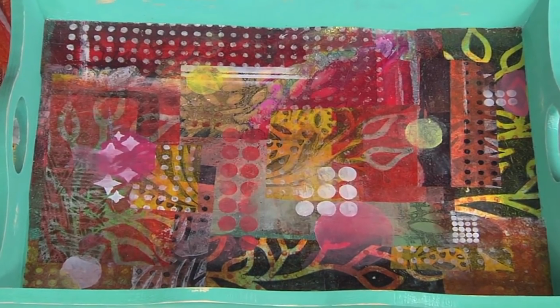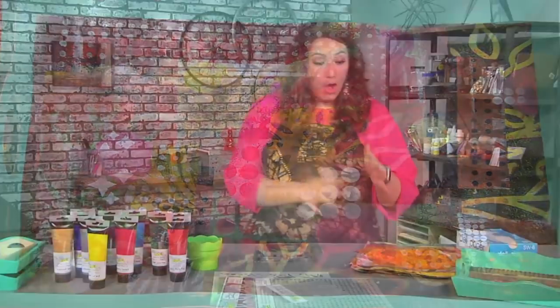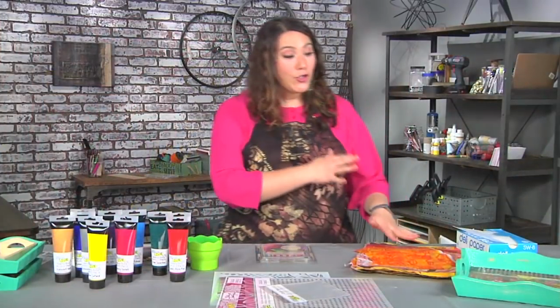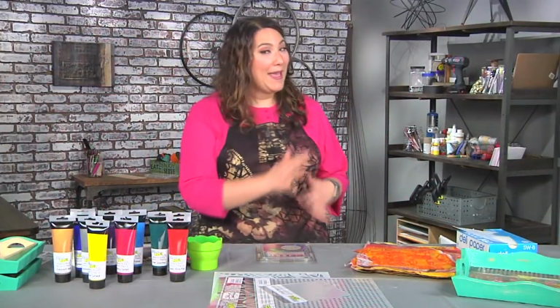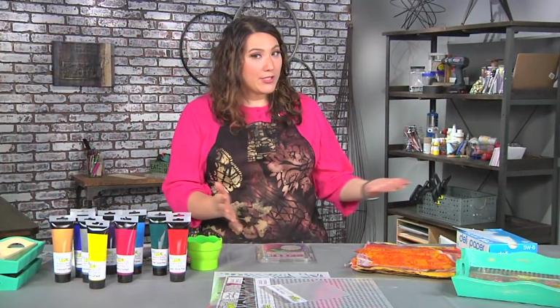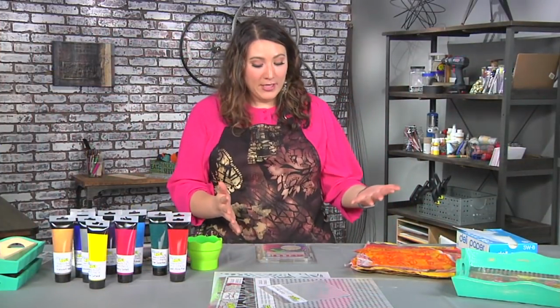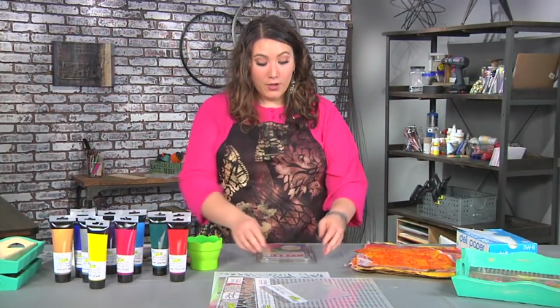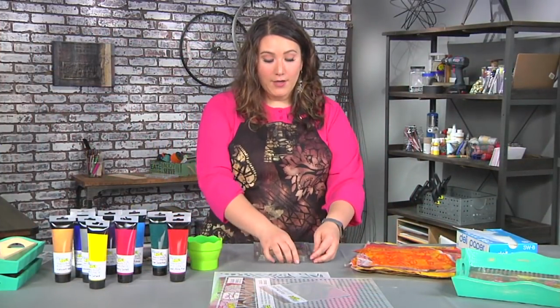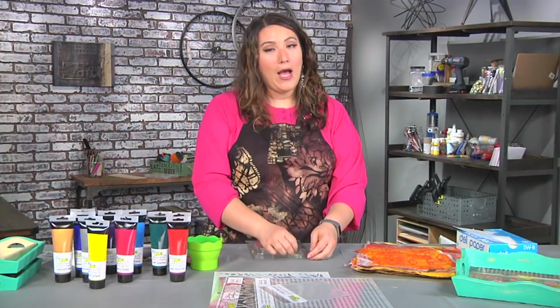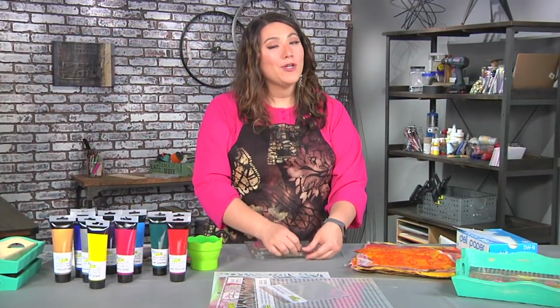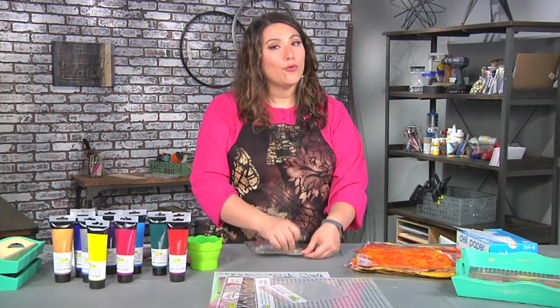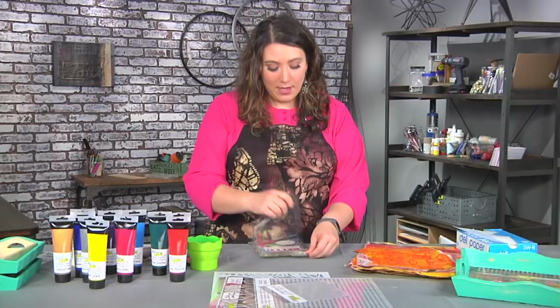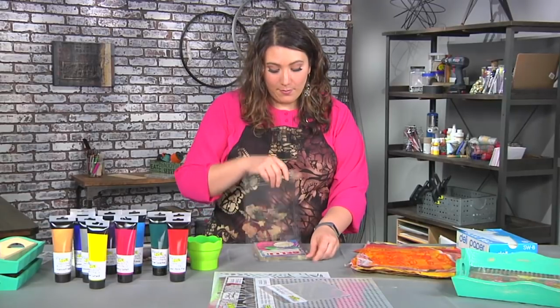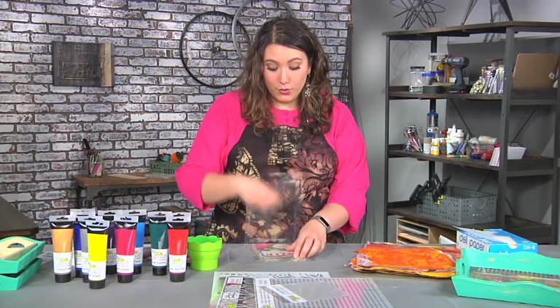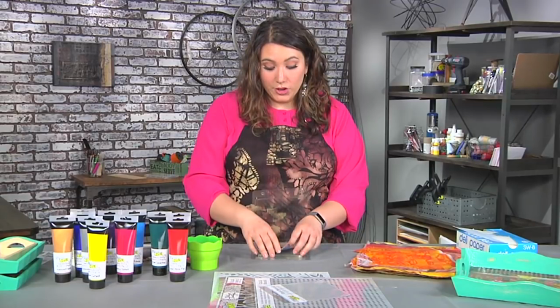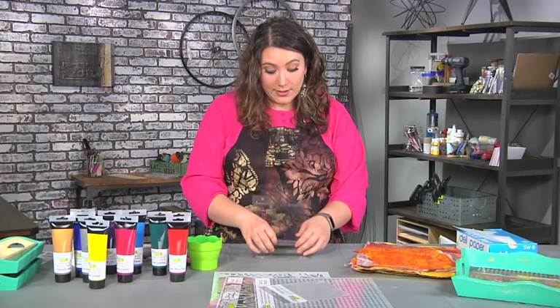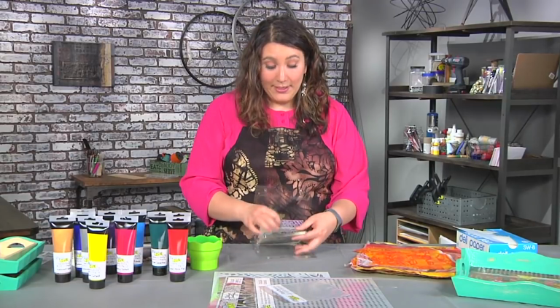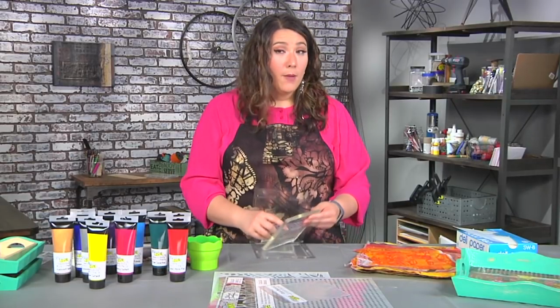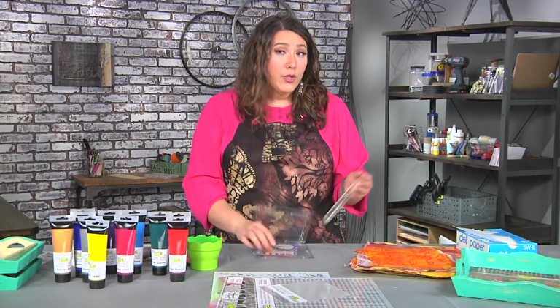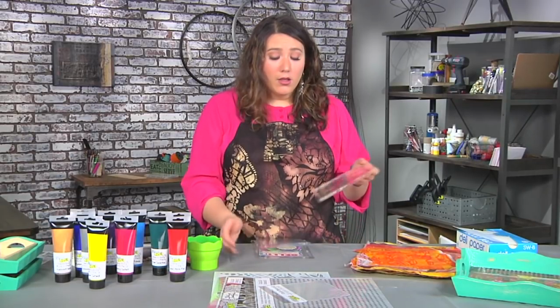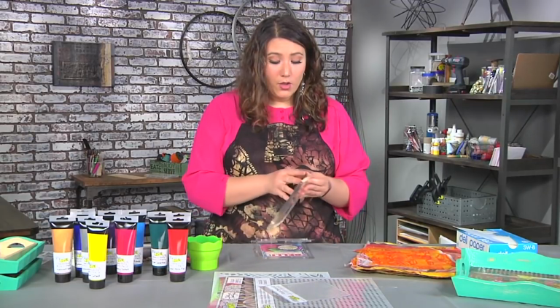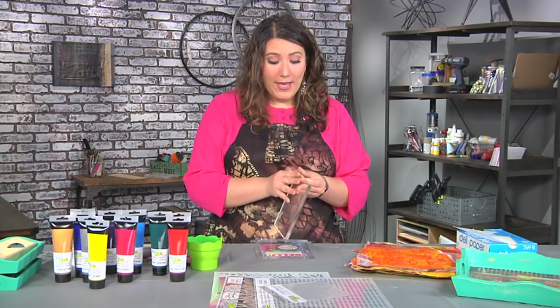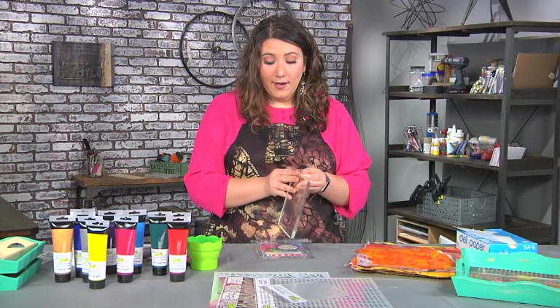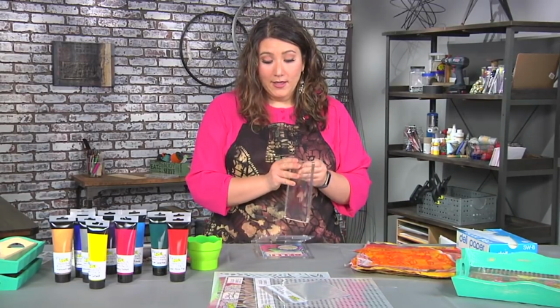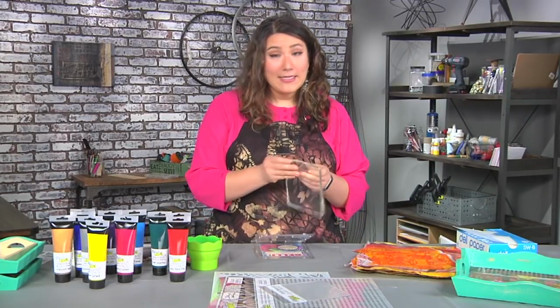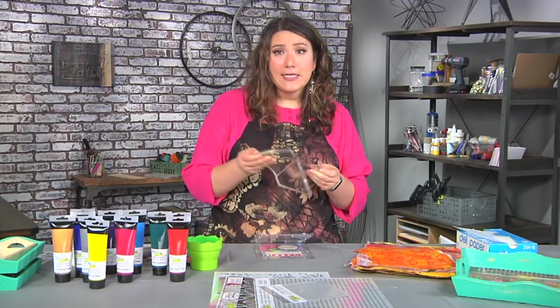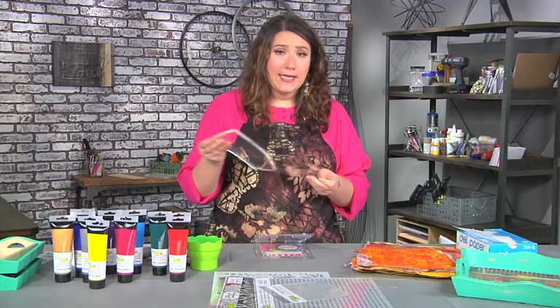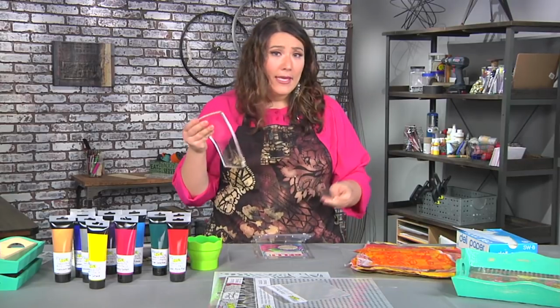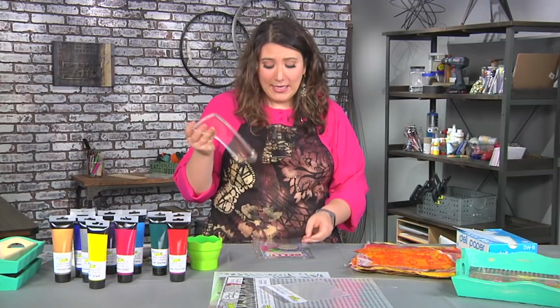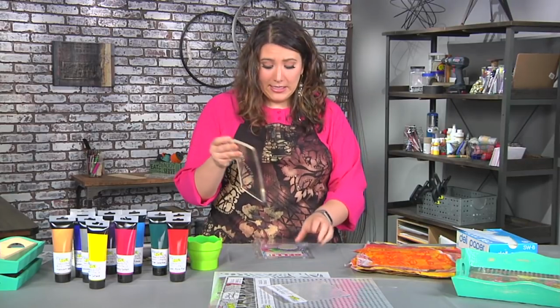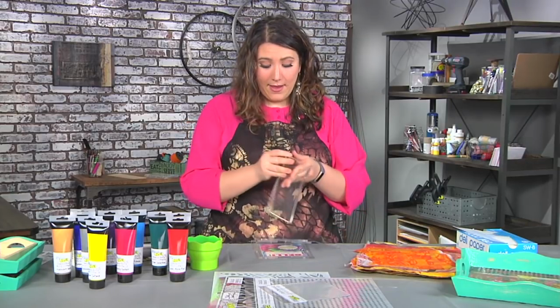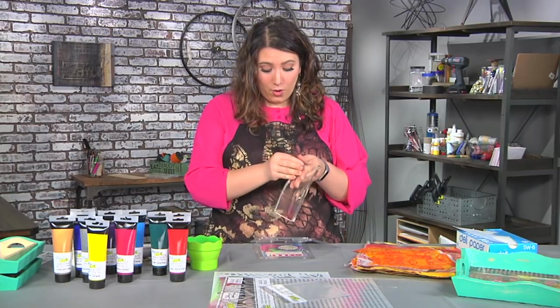It all starts with papers that we're making for collage. I'm going to print my papers with a gelatin plate, but you could also do any kind of stenciling, stamping, or painting that you want.